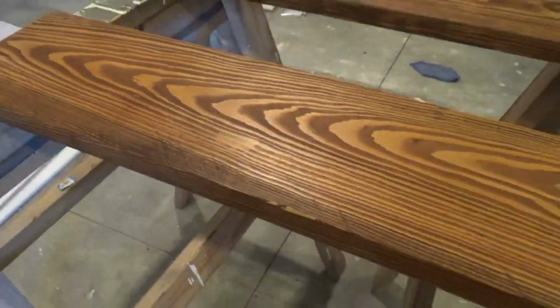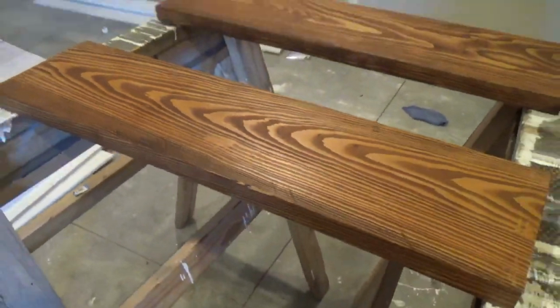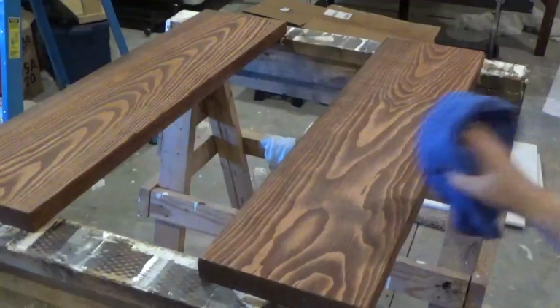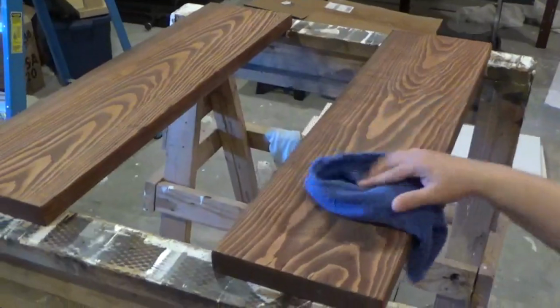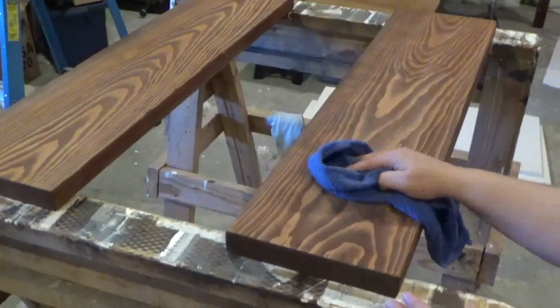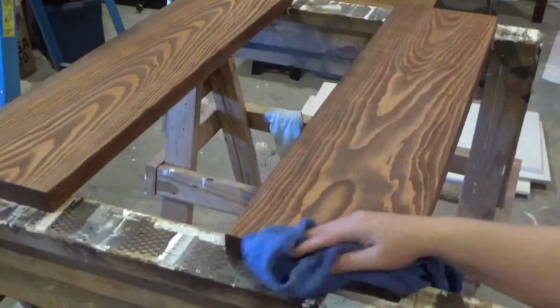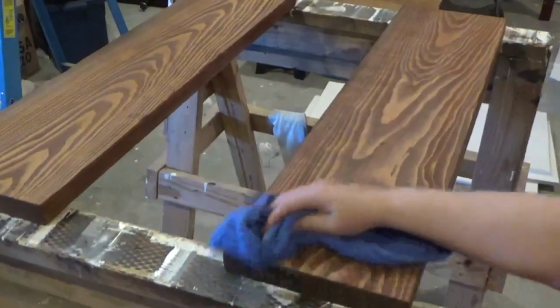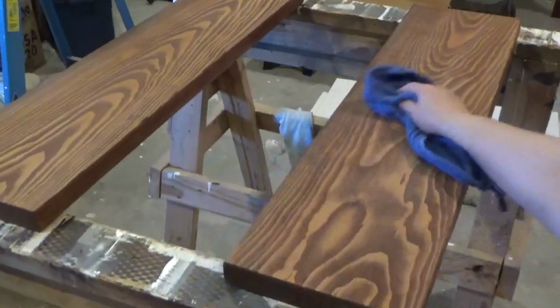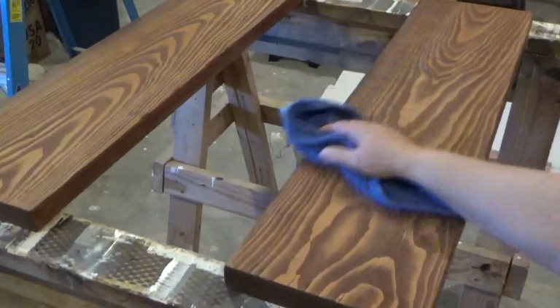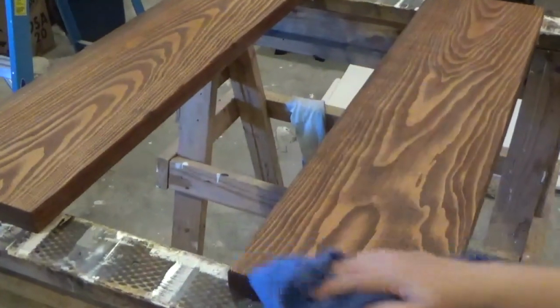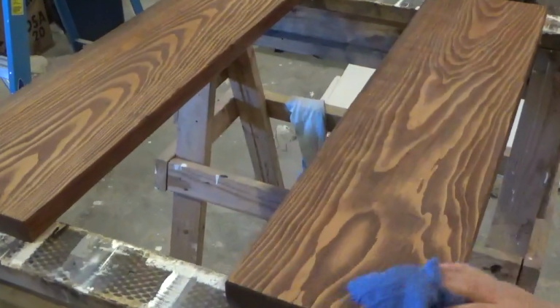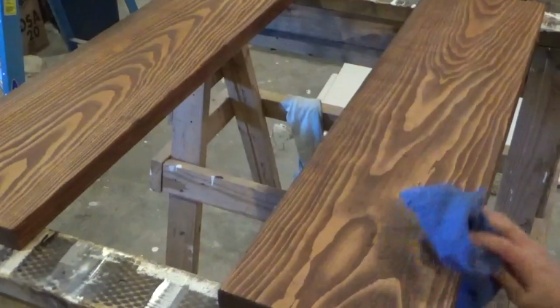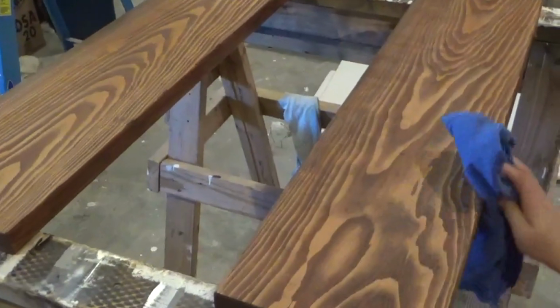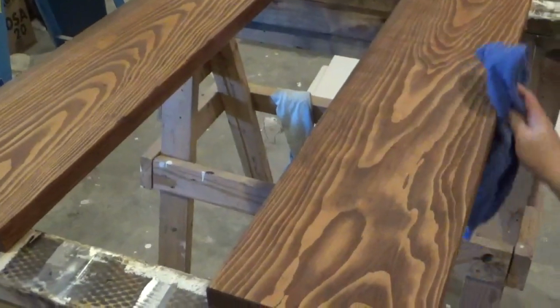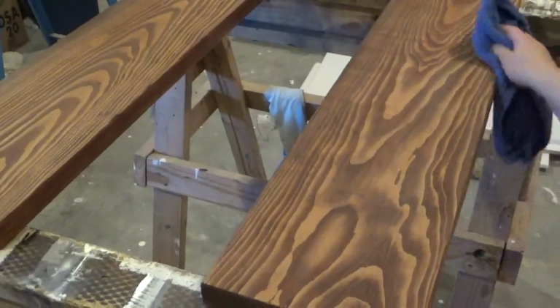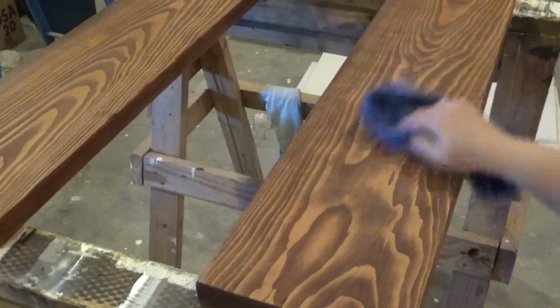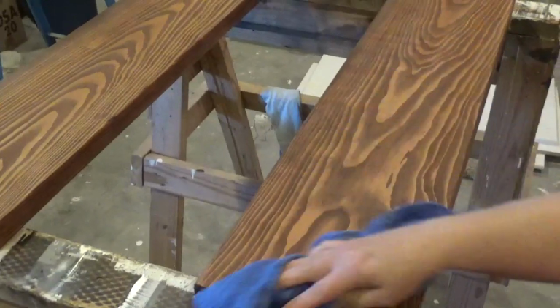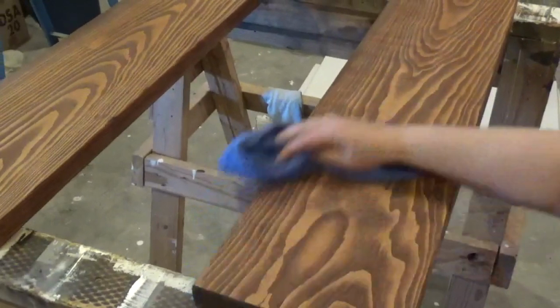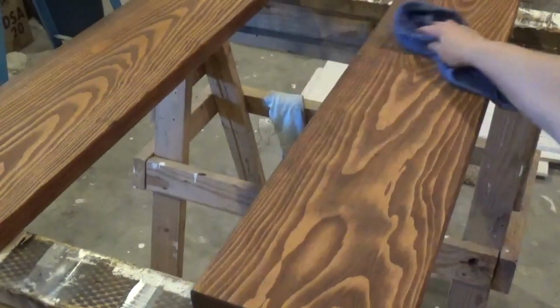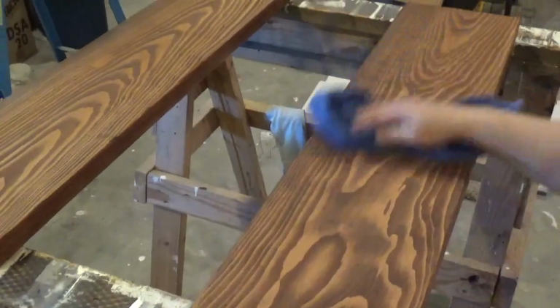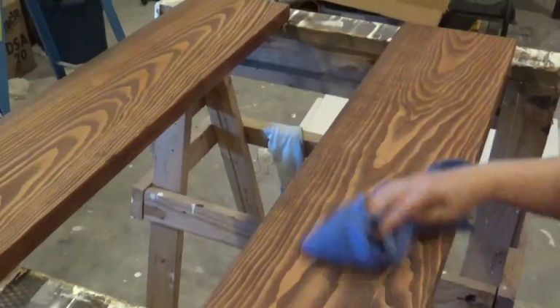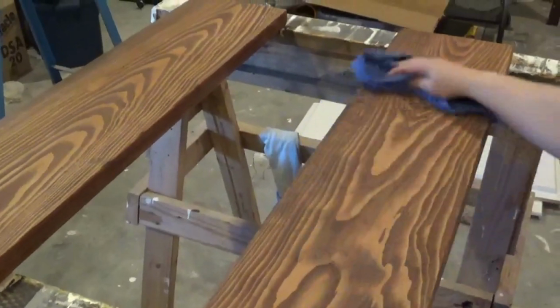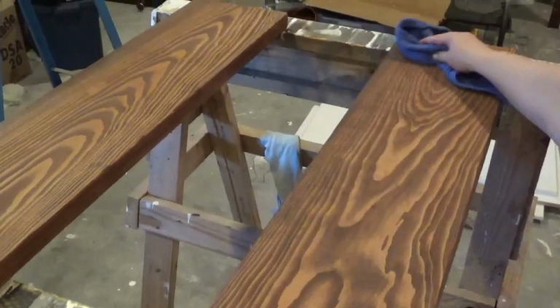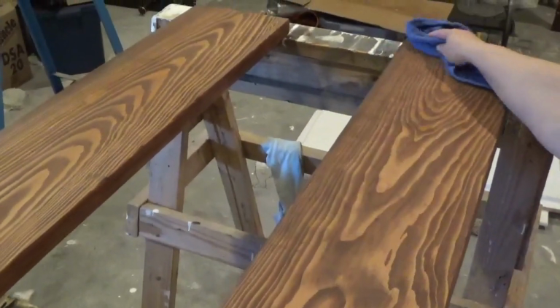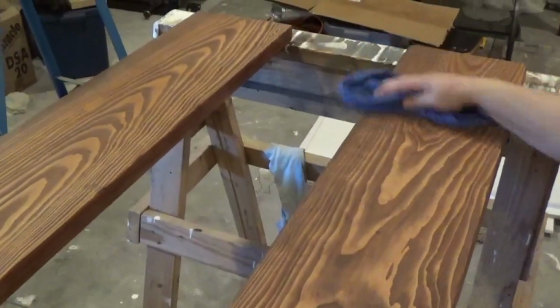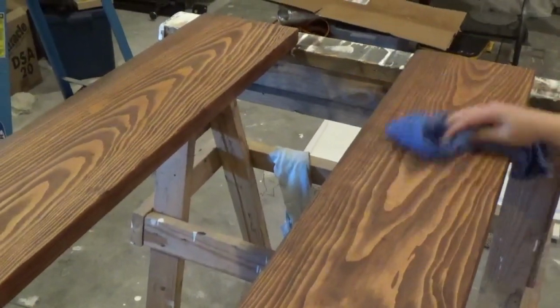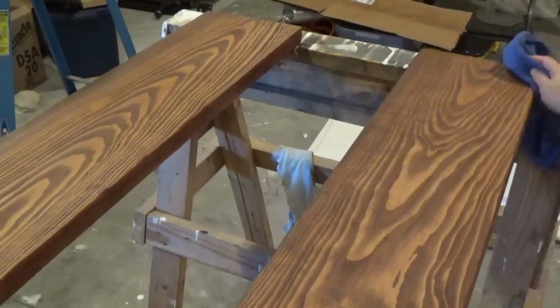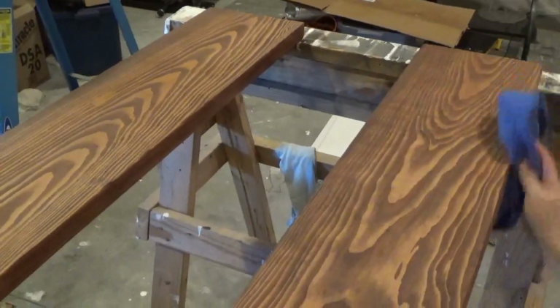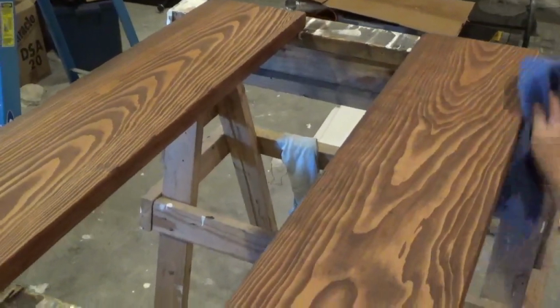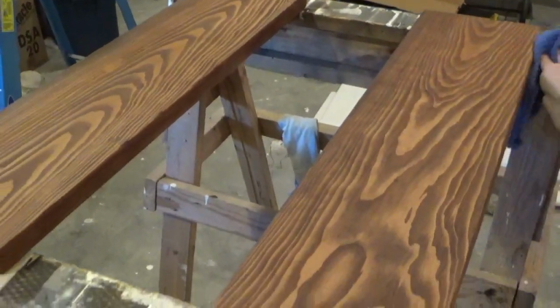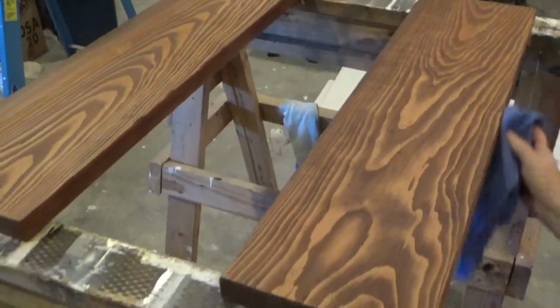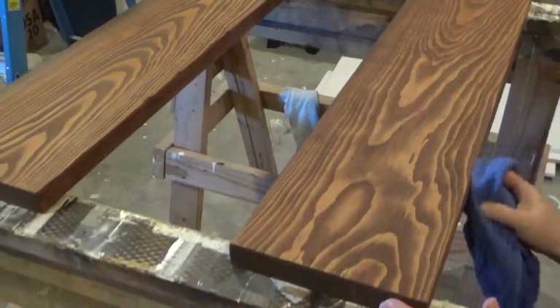Then remove the unabsorbed stain with a clean cloth. Wipe in the direction of the grain. If you want a darker color, then reapply in 4 to 6 hours.